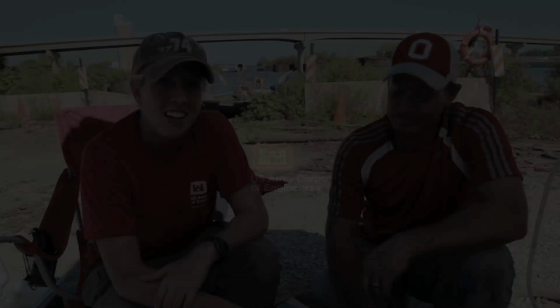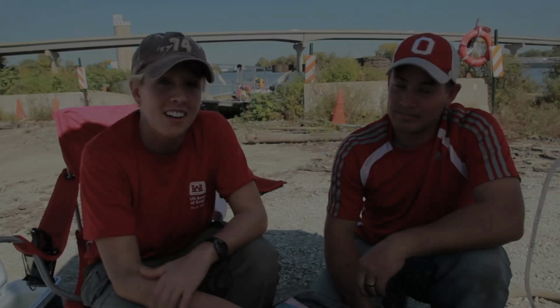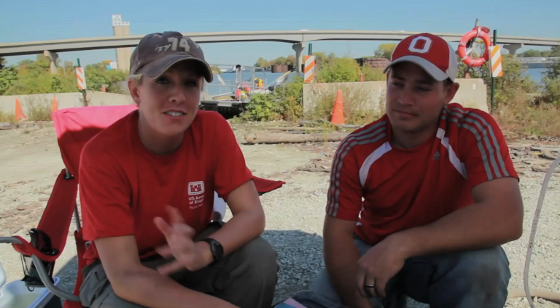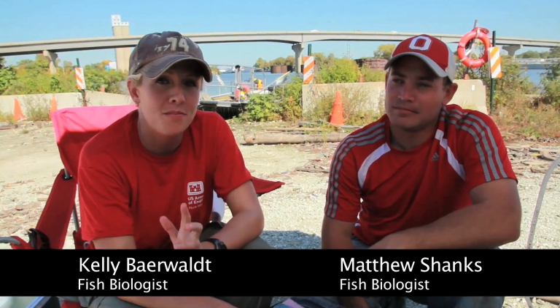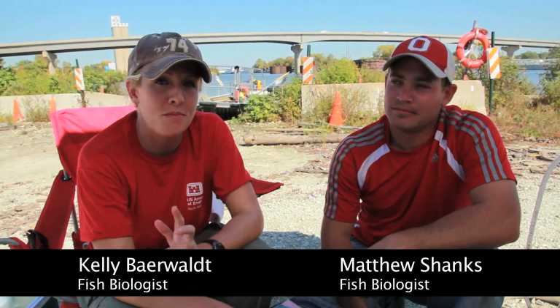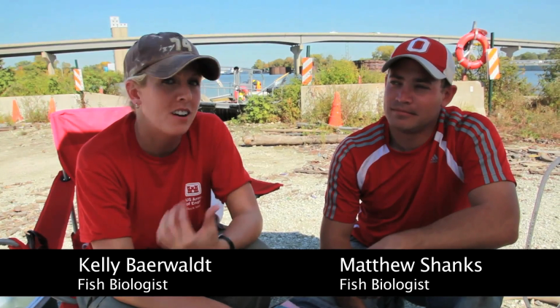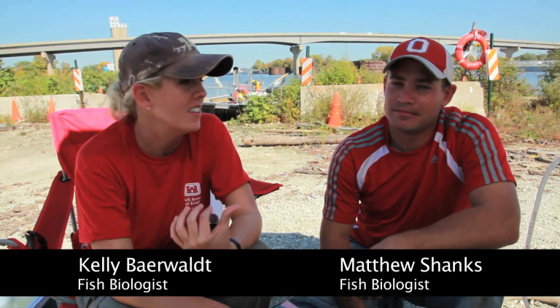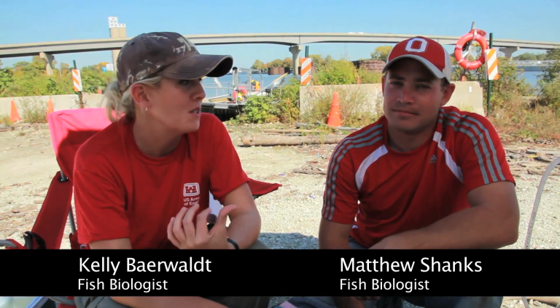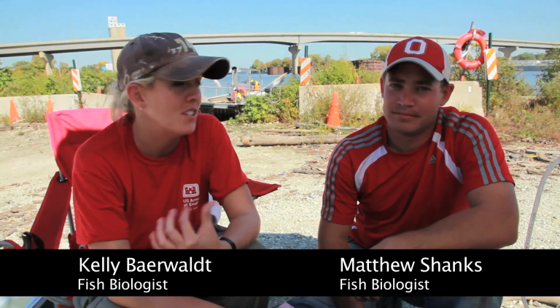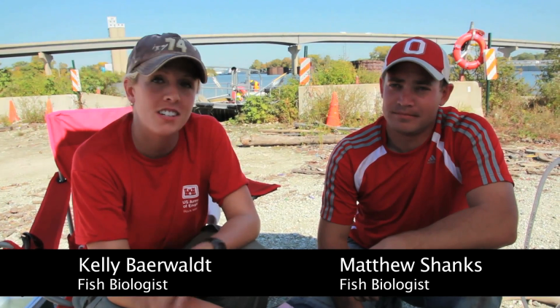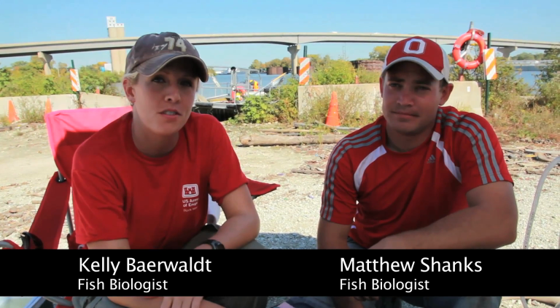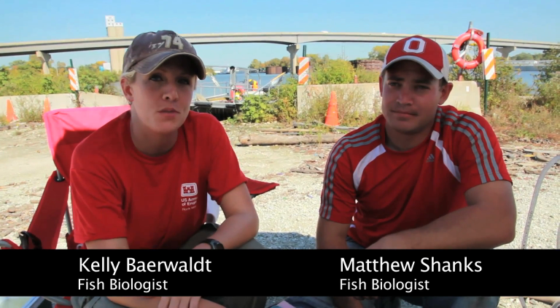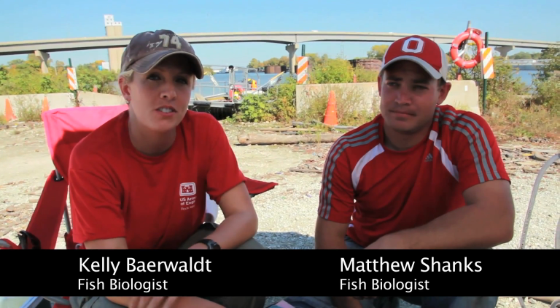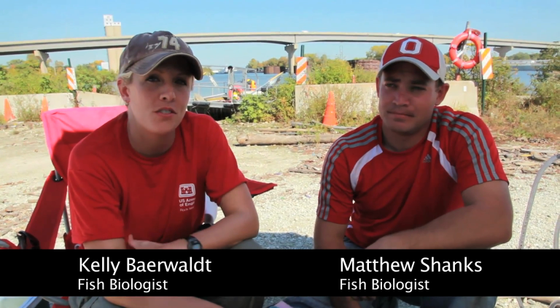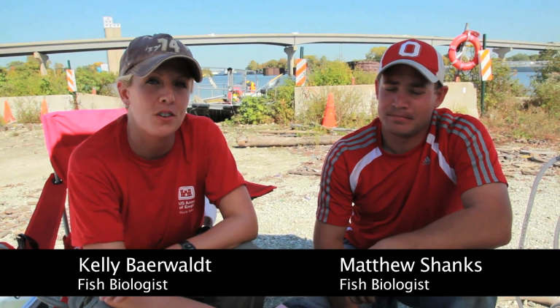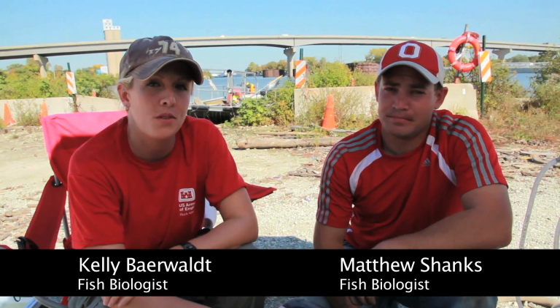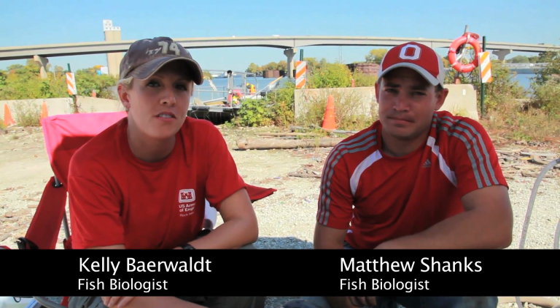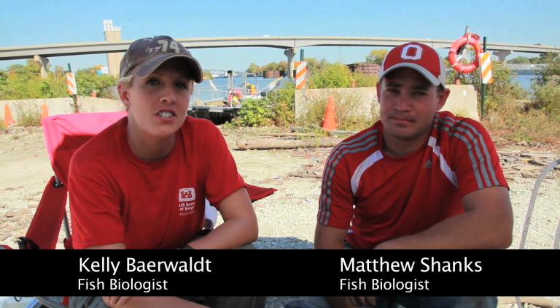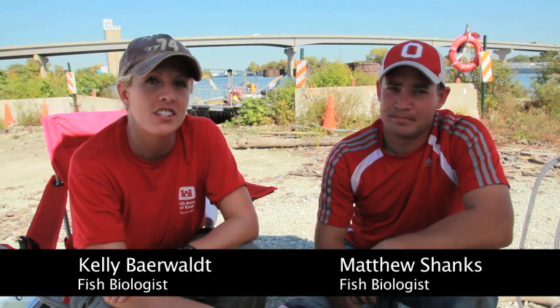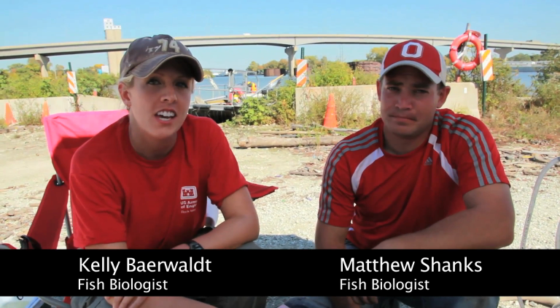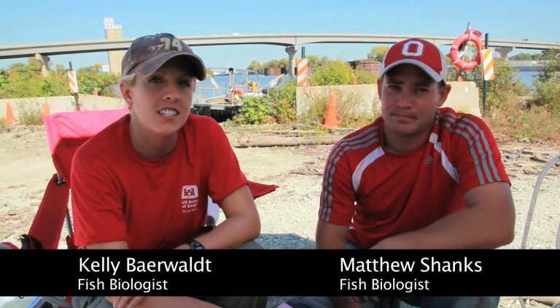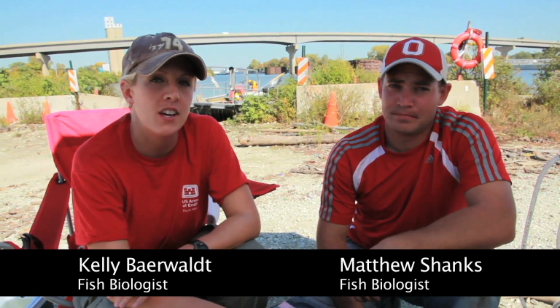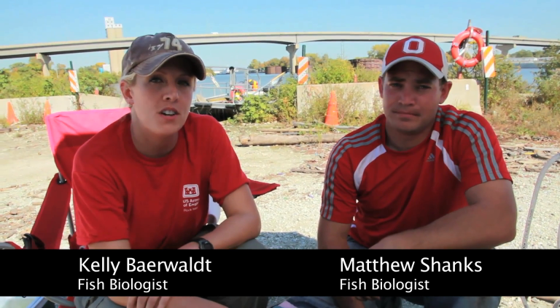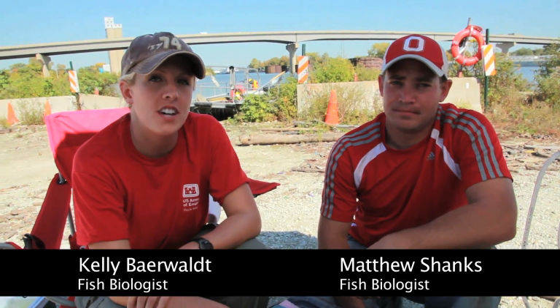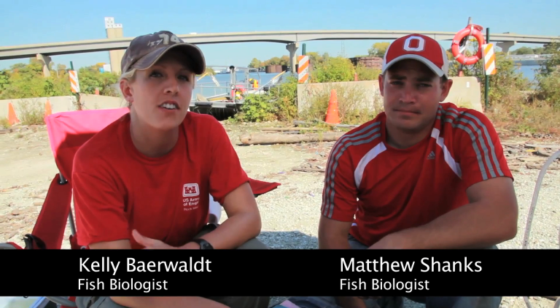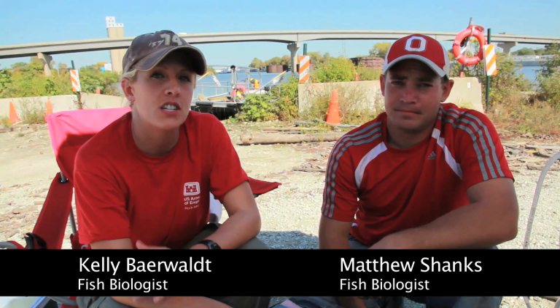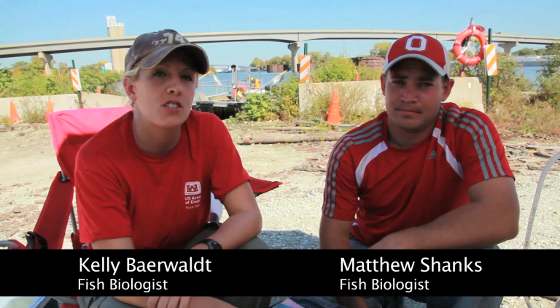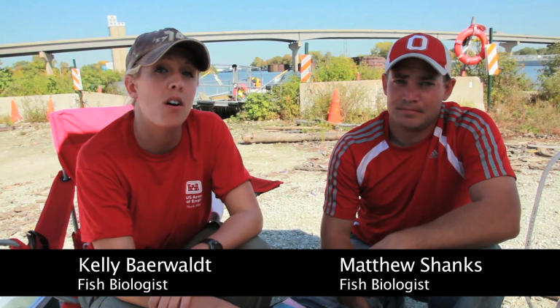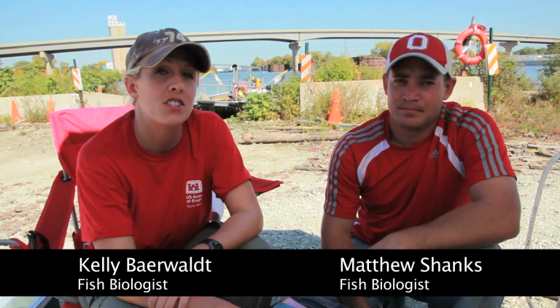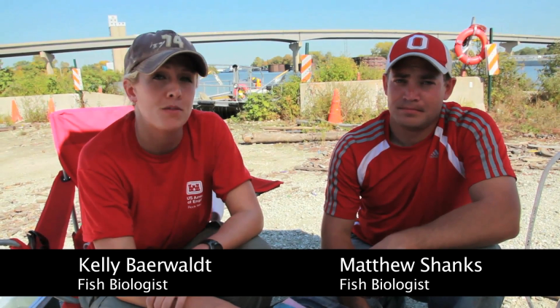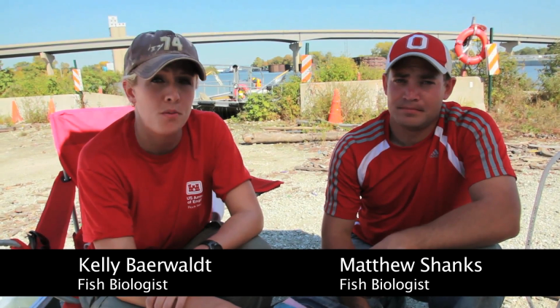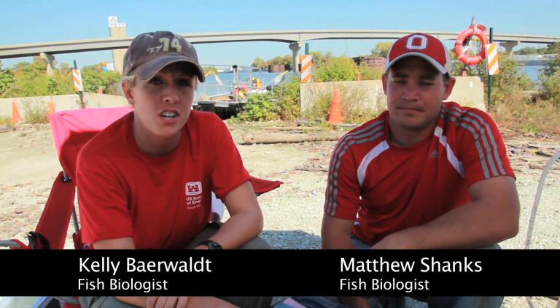Hello, I'm Kelly Bearwalt and this is Matt Shanks and we're fish biologists for the U.S. Army Corps of Engineers. Today we are tagging fish for our small fish telemetry project.